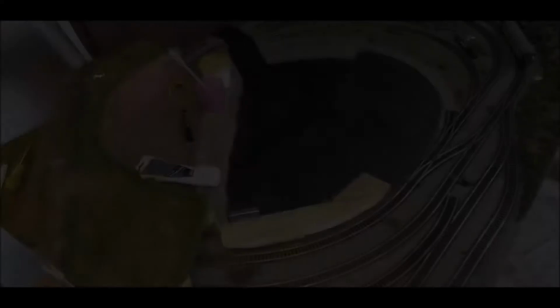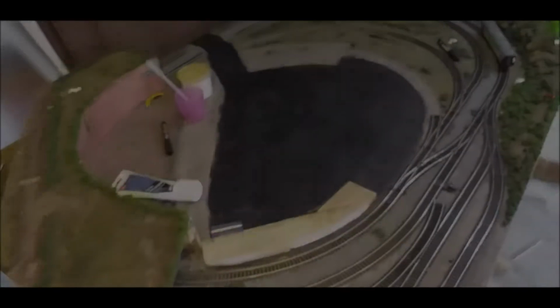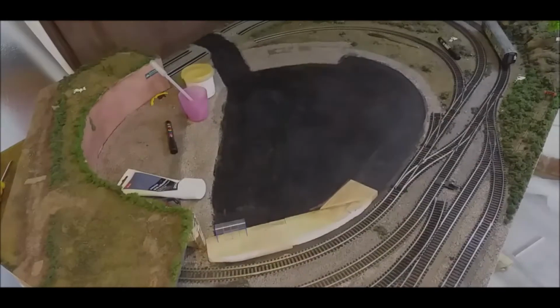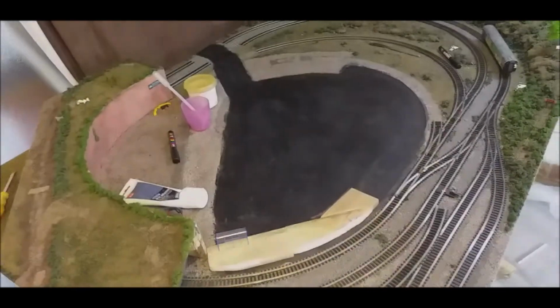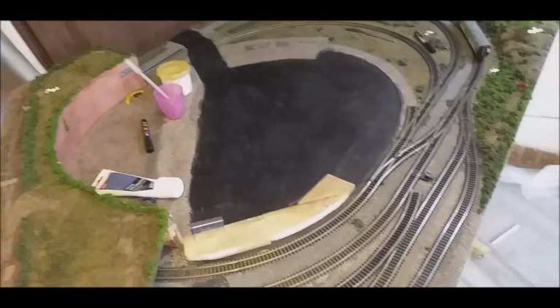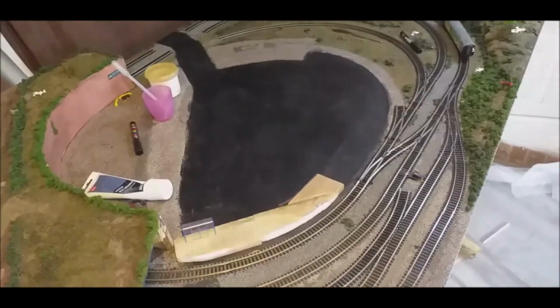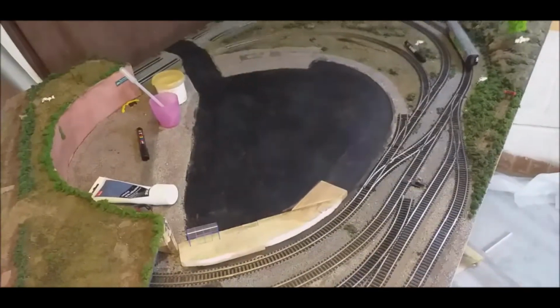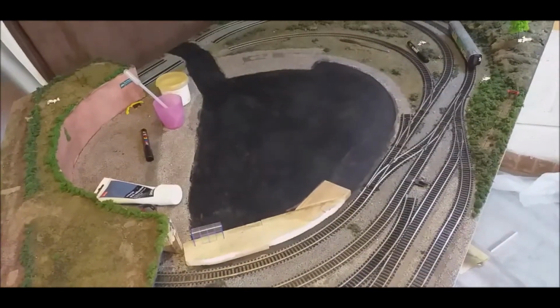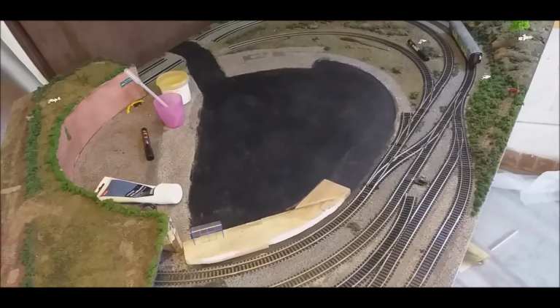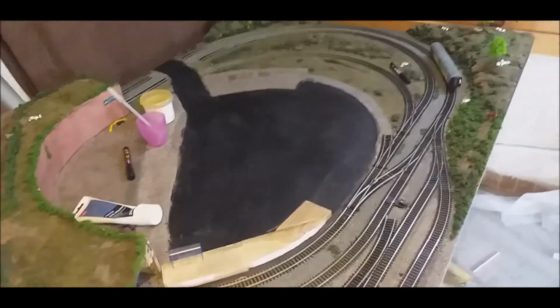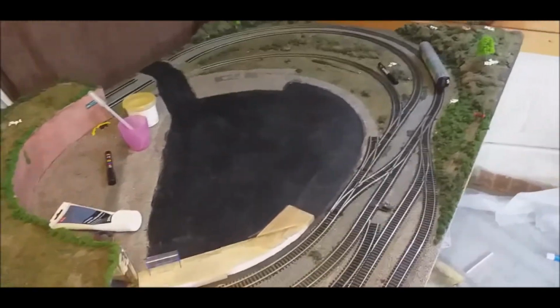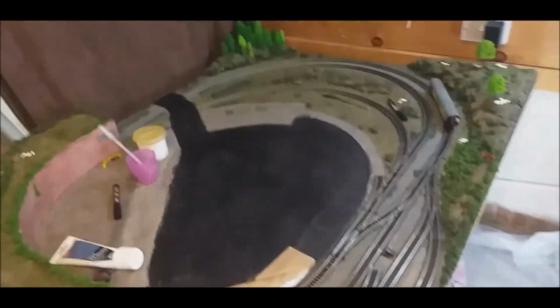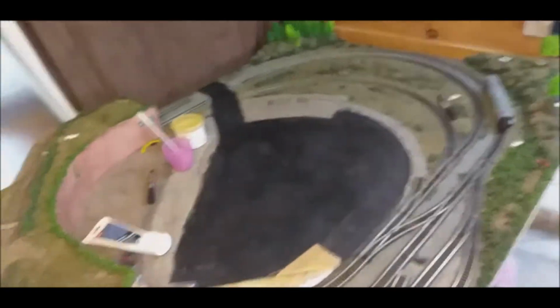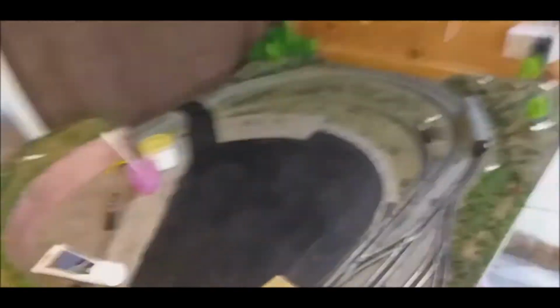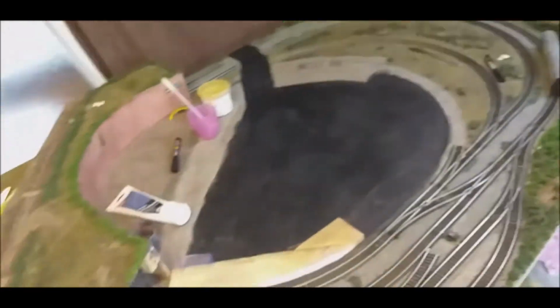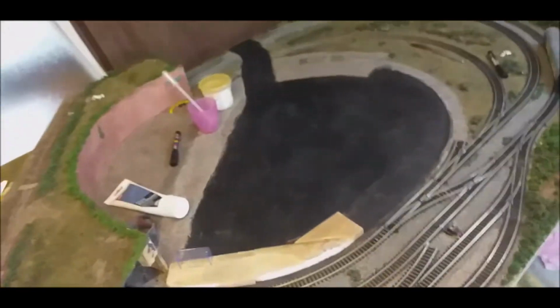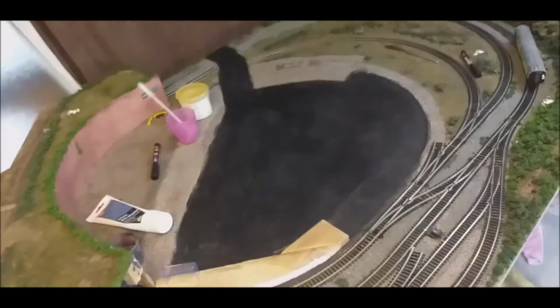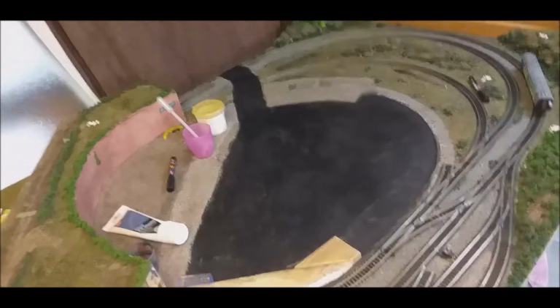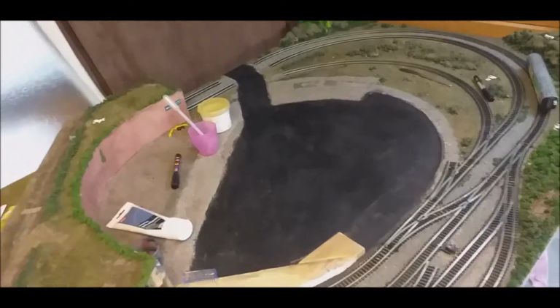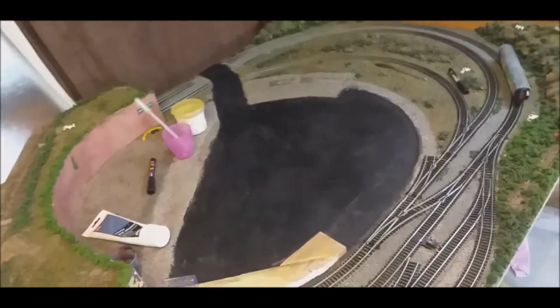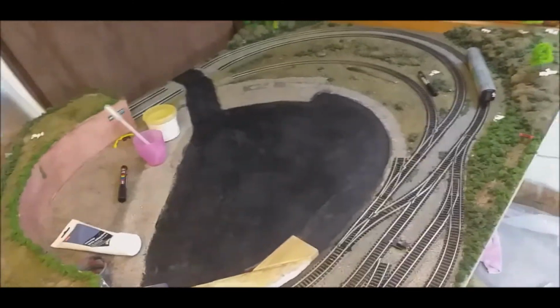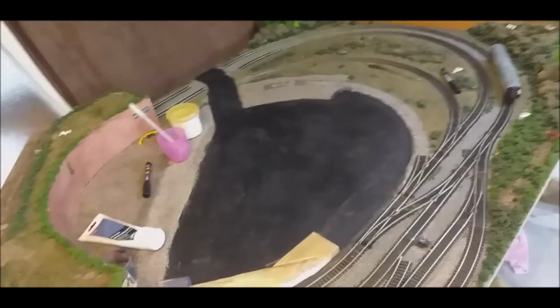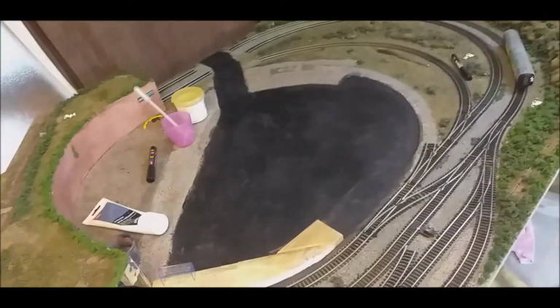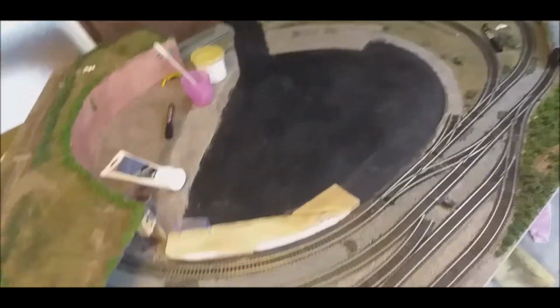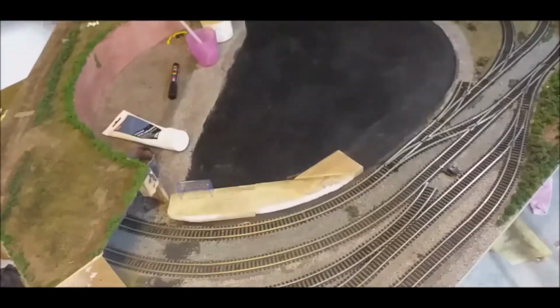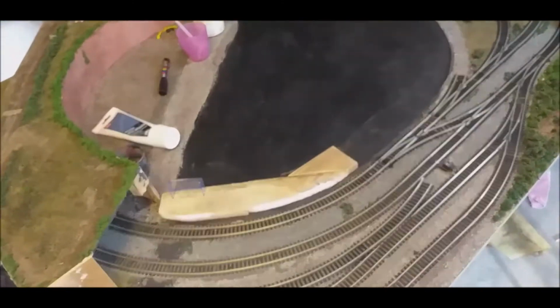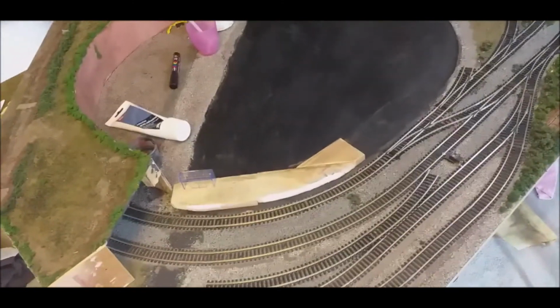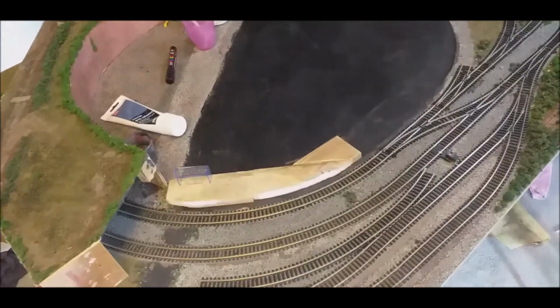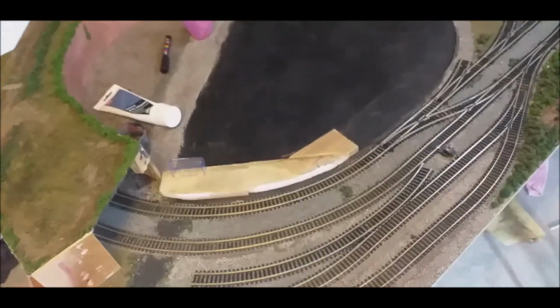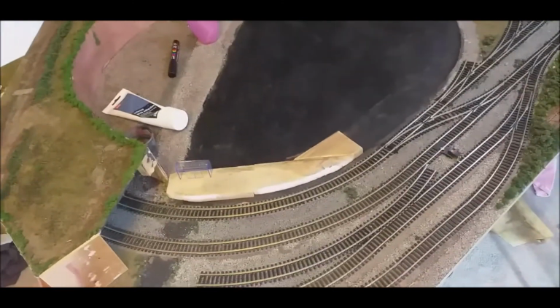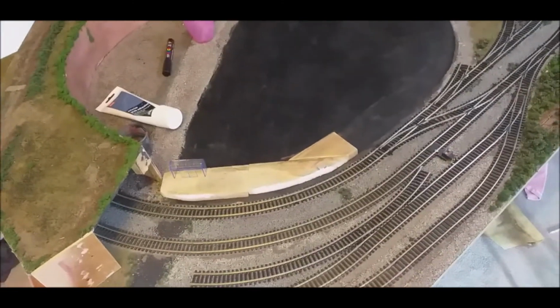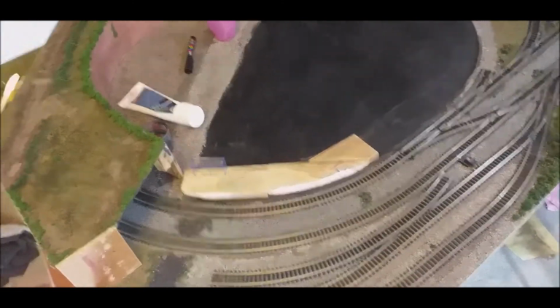Hello everyone, Locoforce here. As you can see there's a big blob of black in the middle, we're missing some bits of track, and there's a platform extension going on down here.